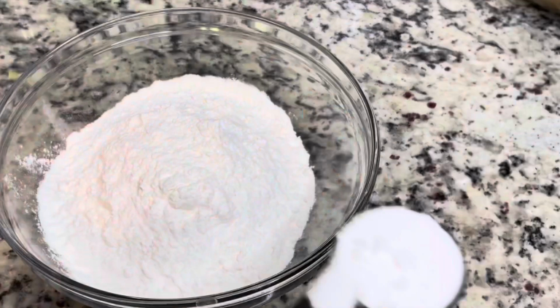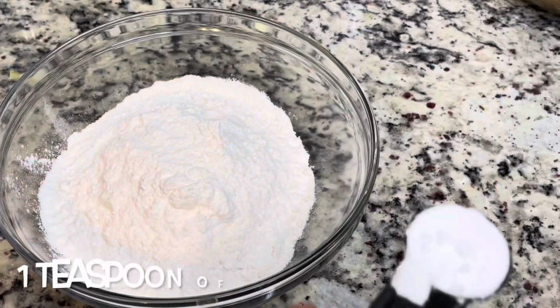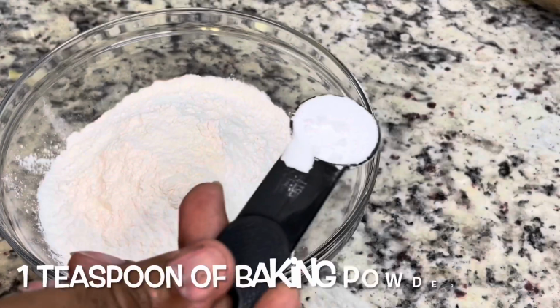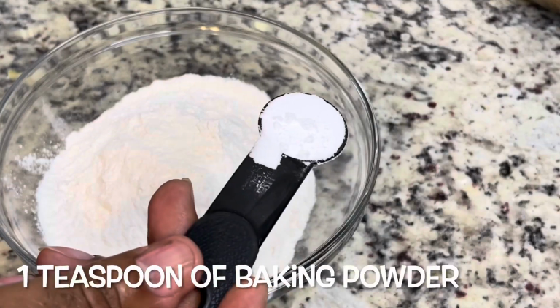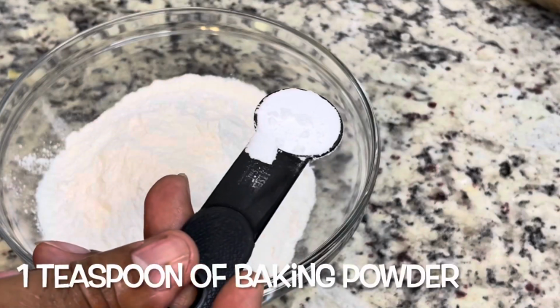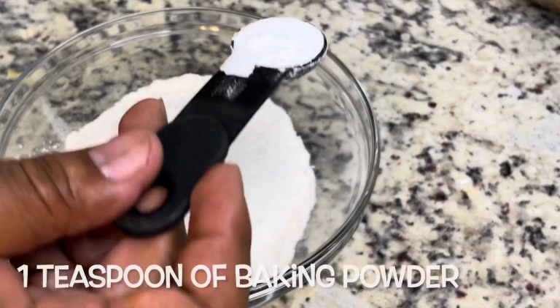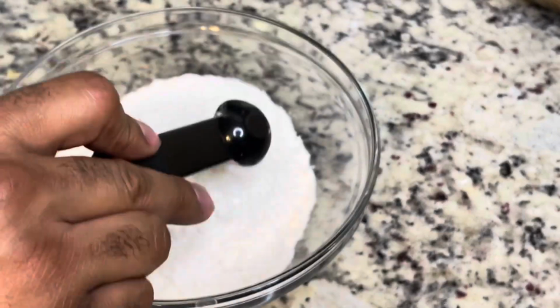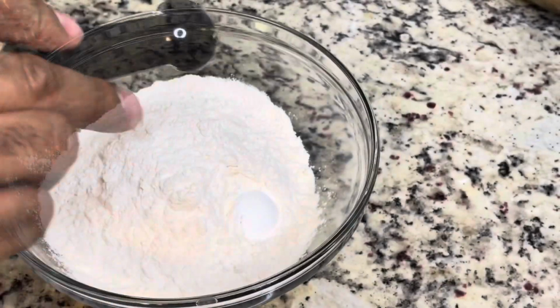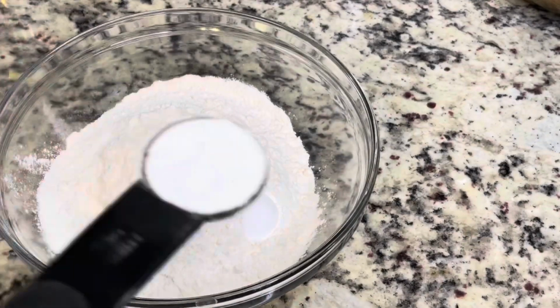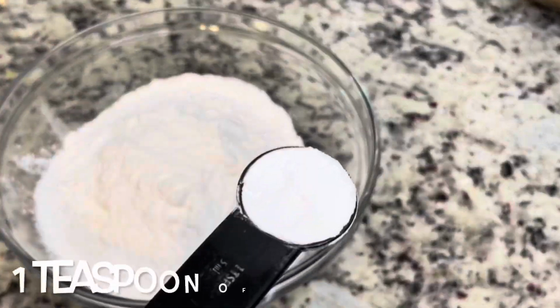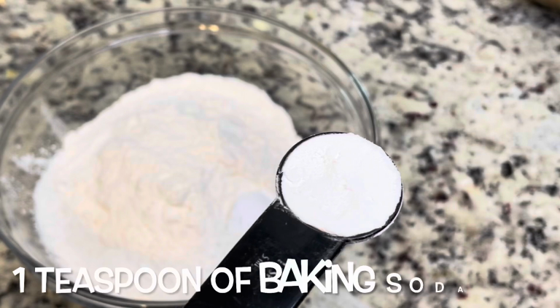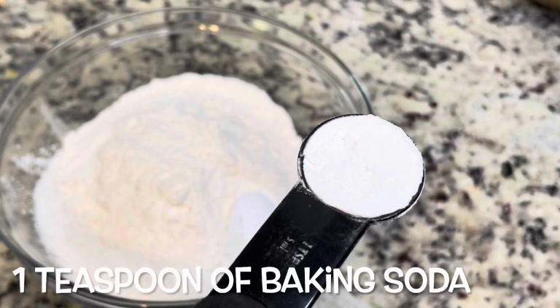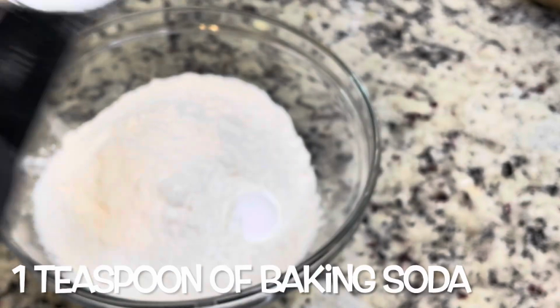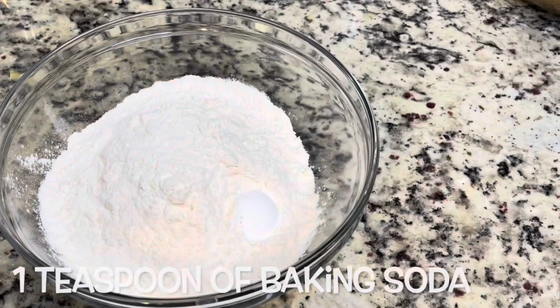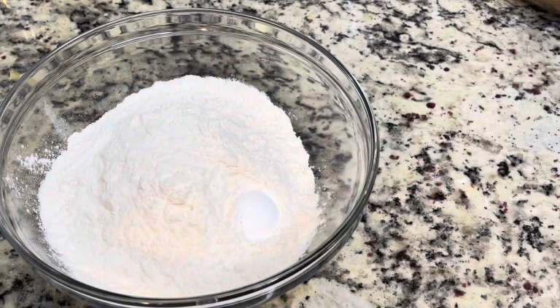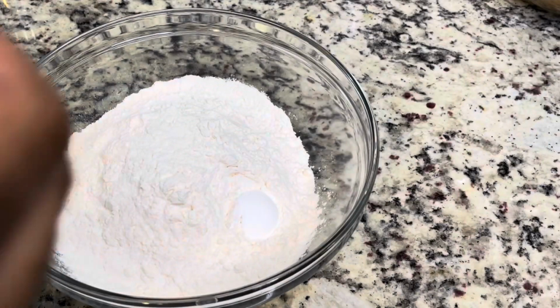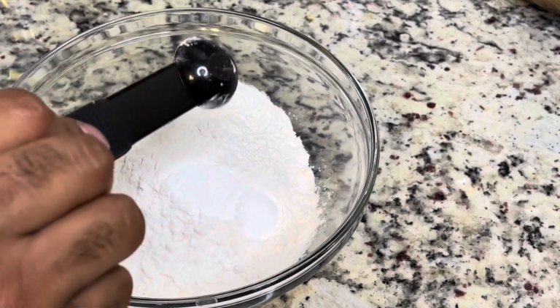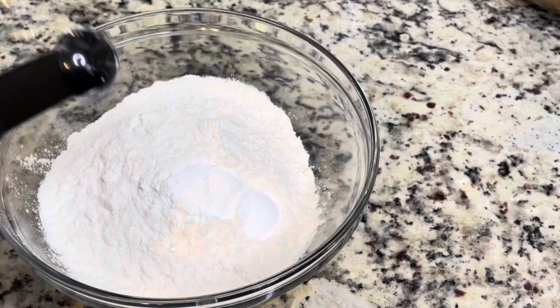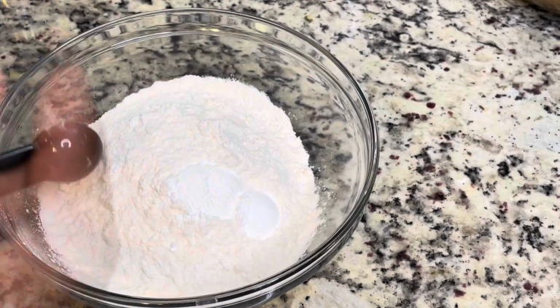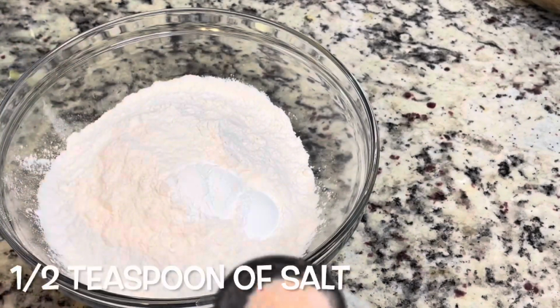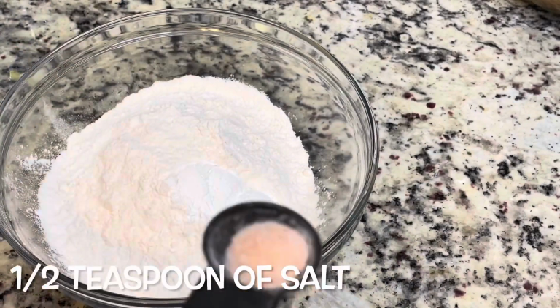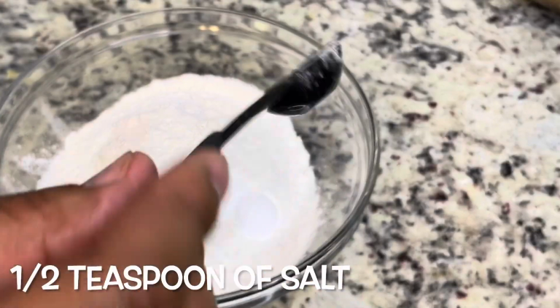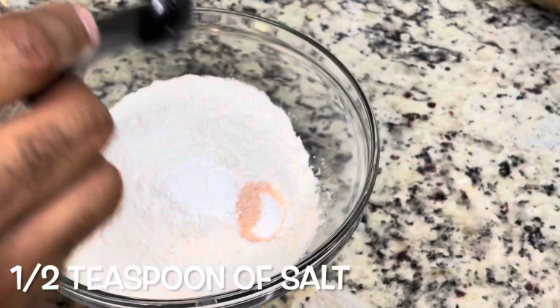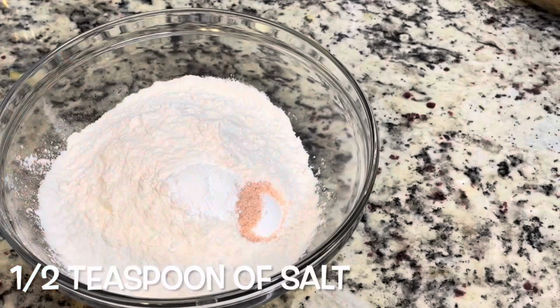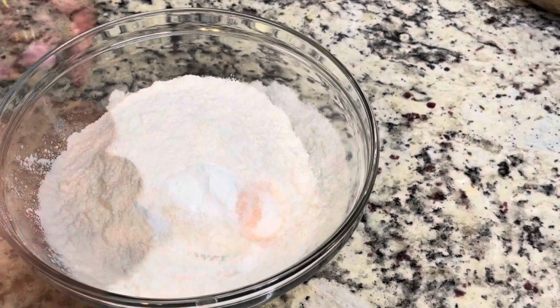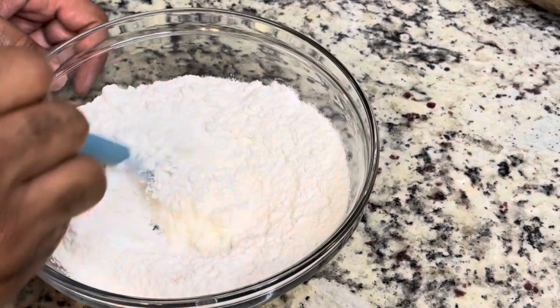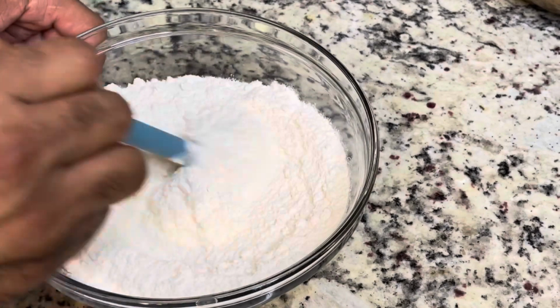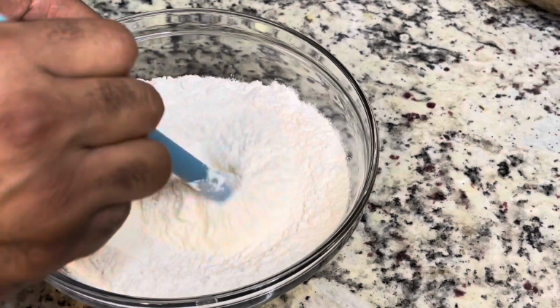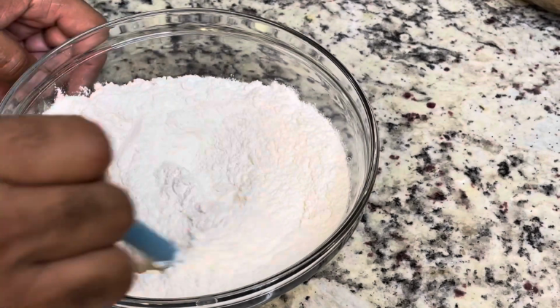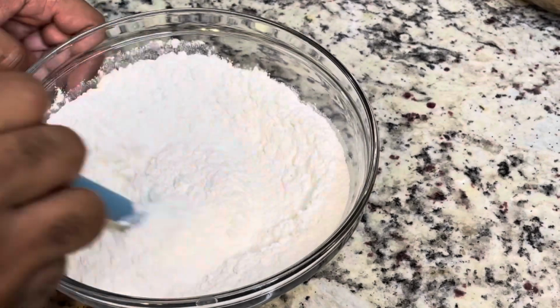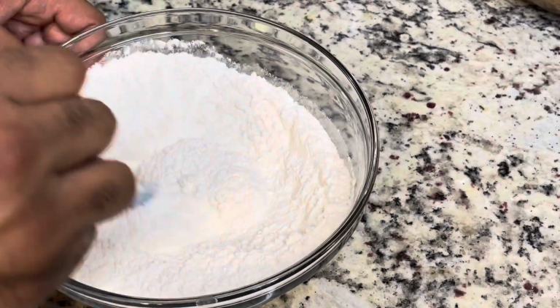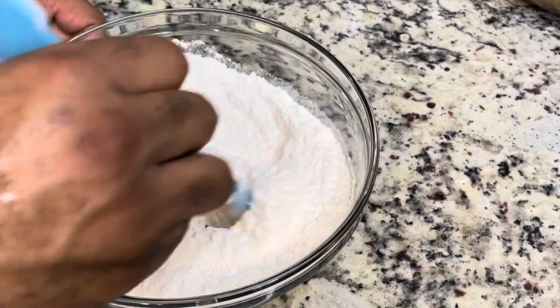This is two cups of all-purpose flour, and then we're mixing in one teaspoon of baking powder, one teaspoon of baking soda, a half teaspoon of salt, and then you're just going to whisk that together.